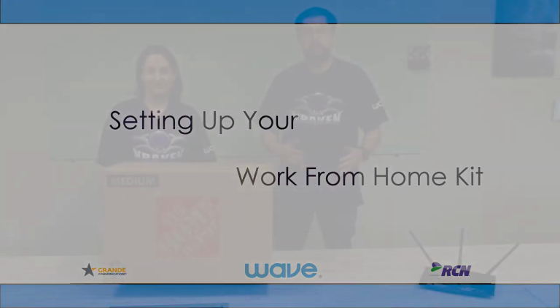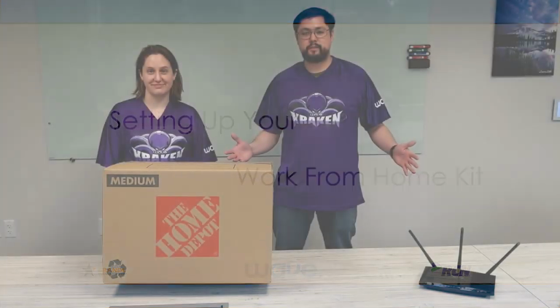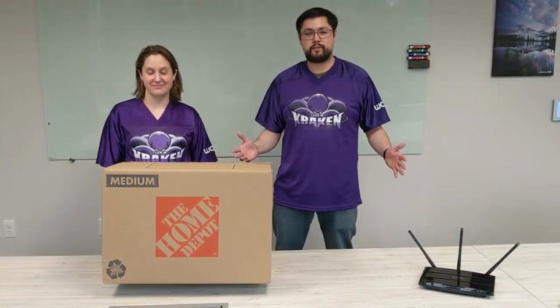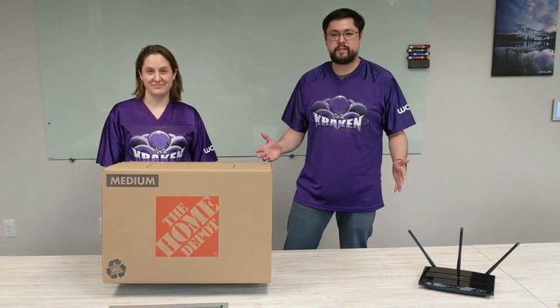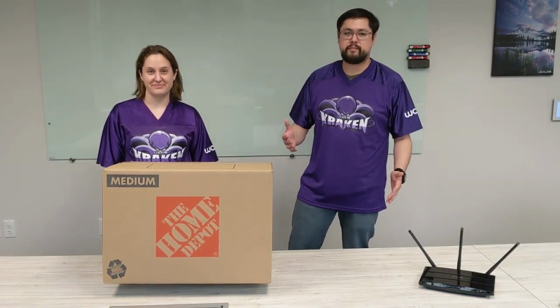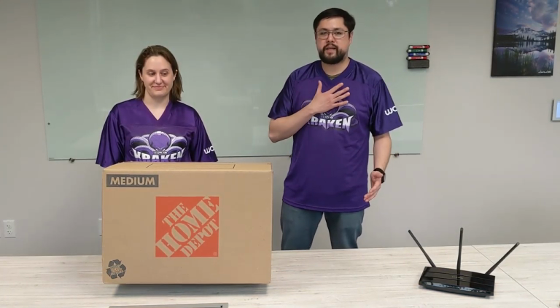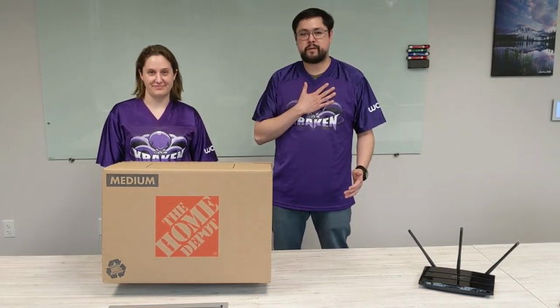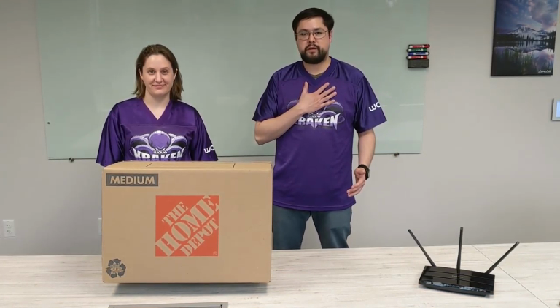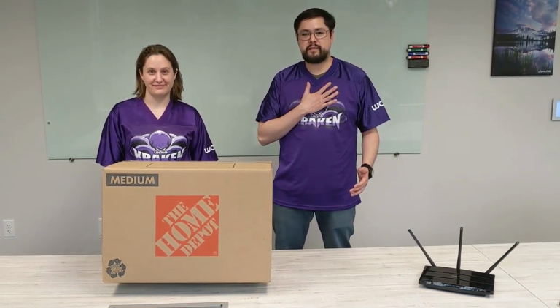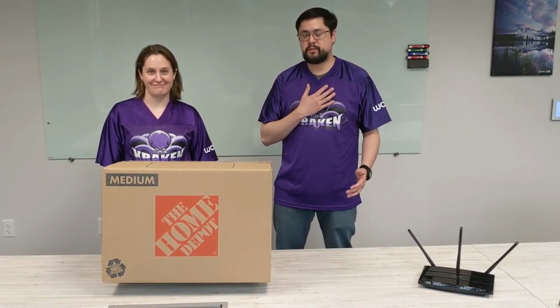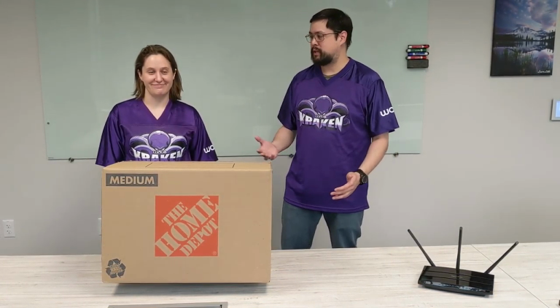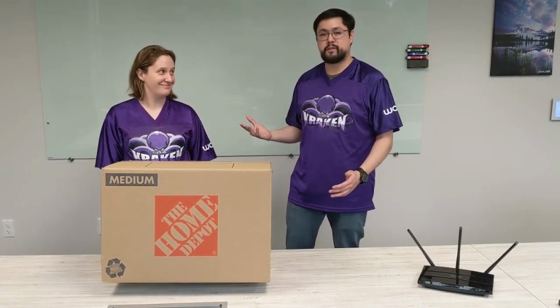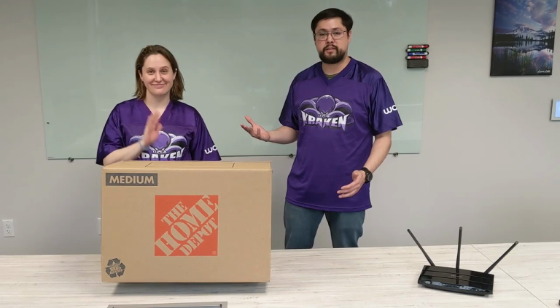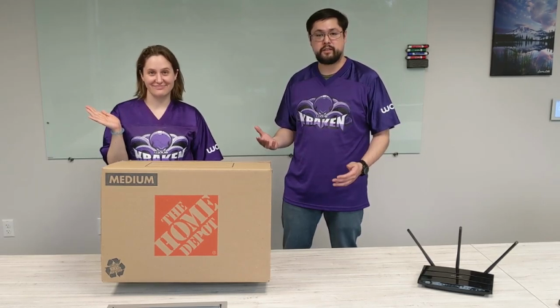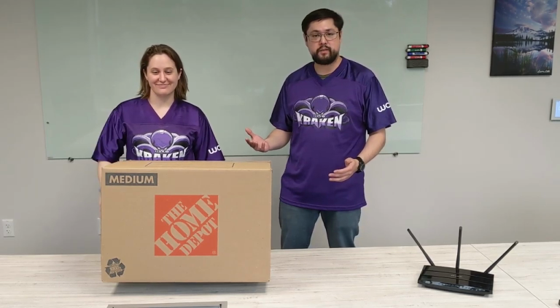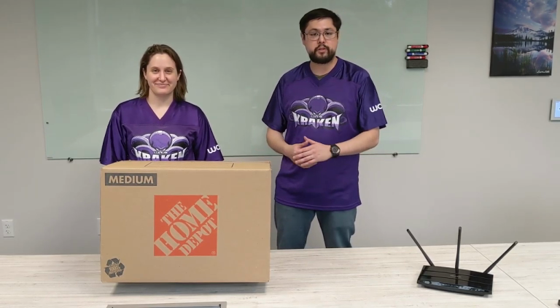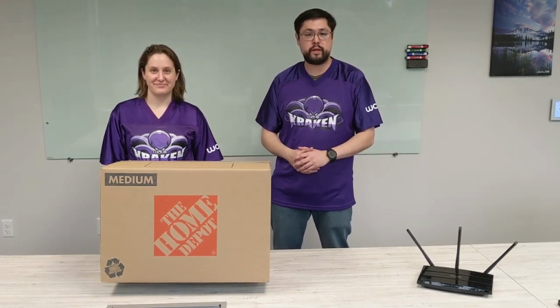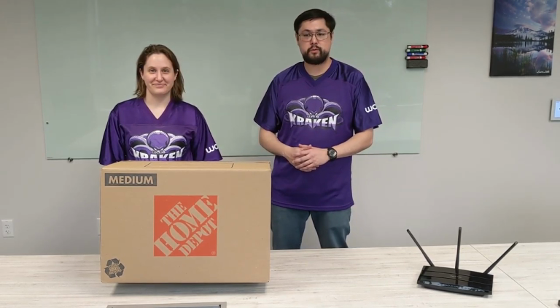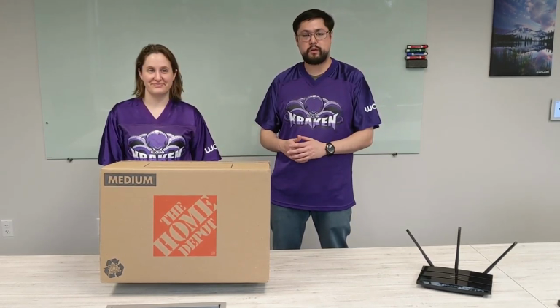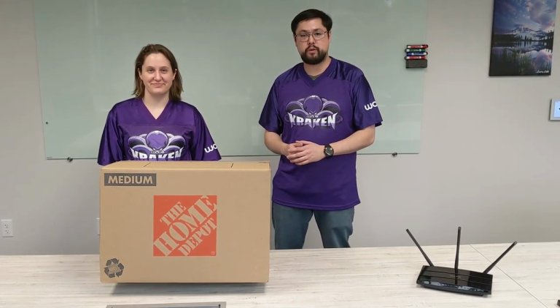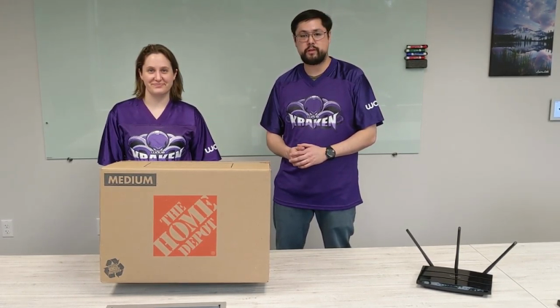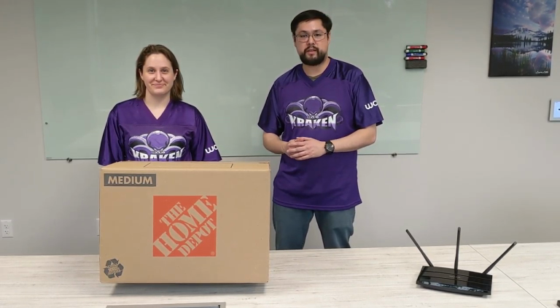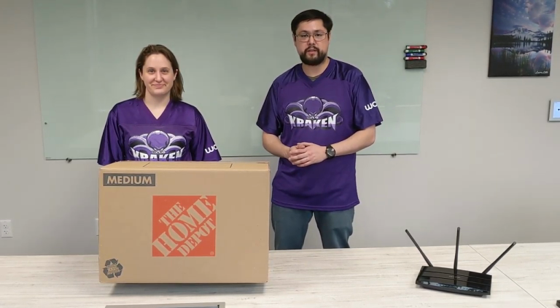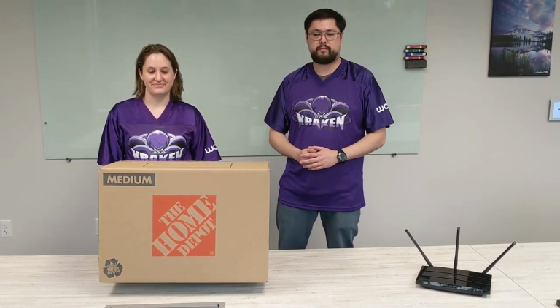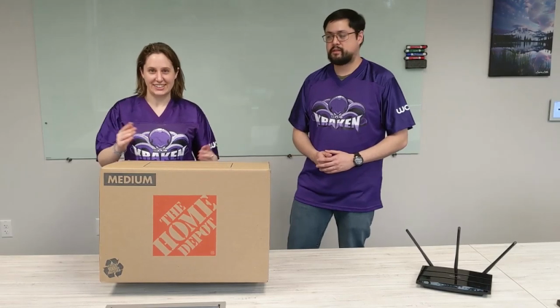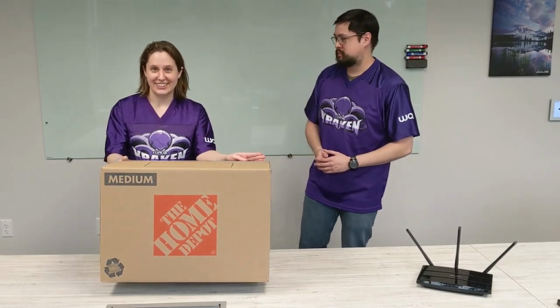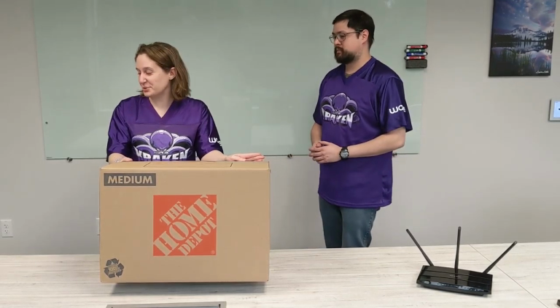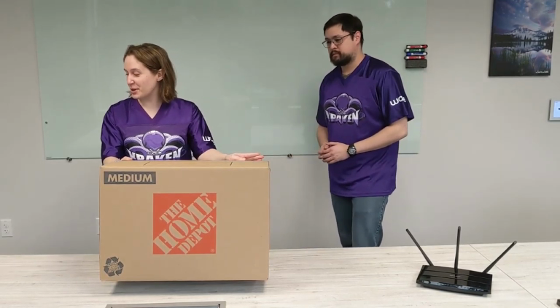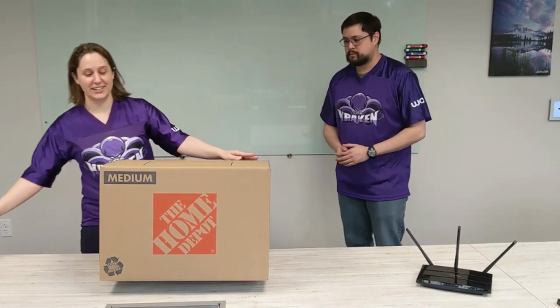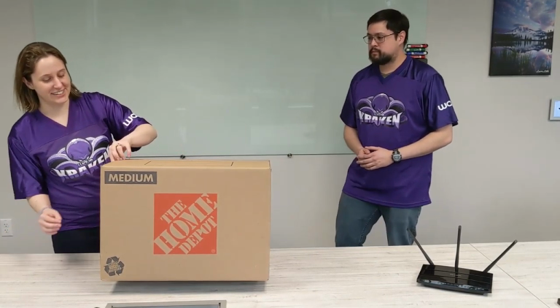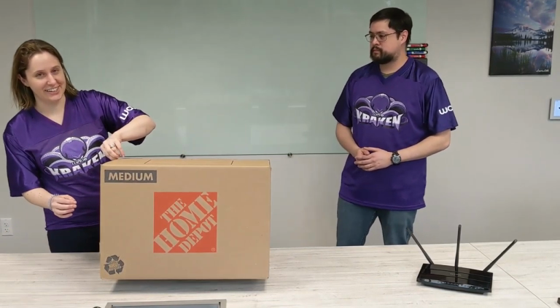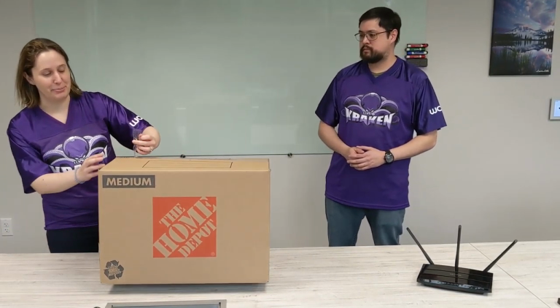Hello, friends. Thank you for joining us today. My name is Adam Powers with Wave IT, and to my right I have Ms. Laura Denning. And today, we will be showing you how to unbox your Work from HomeKit and get everything hooked up. This here is your Work from HomeKit. Let's get that open.